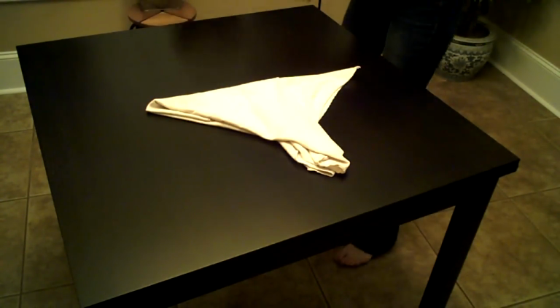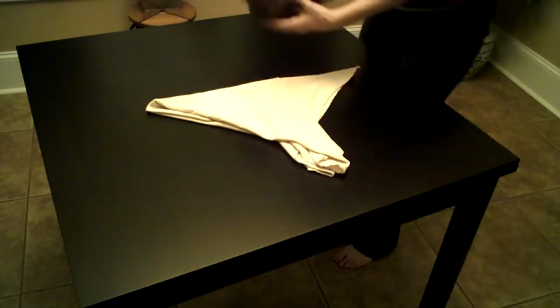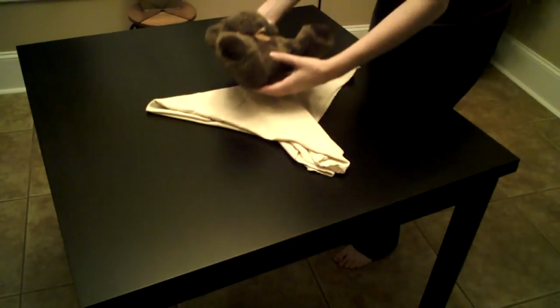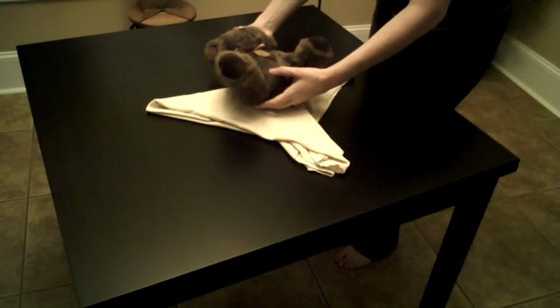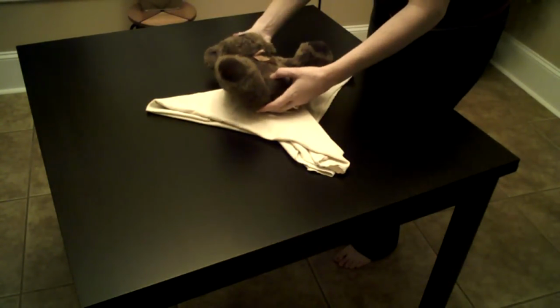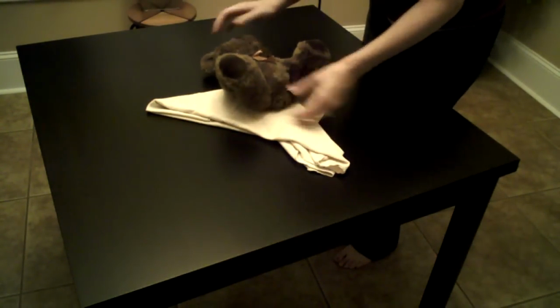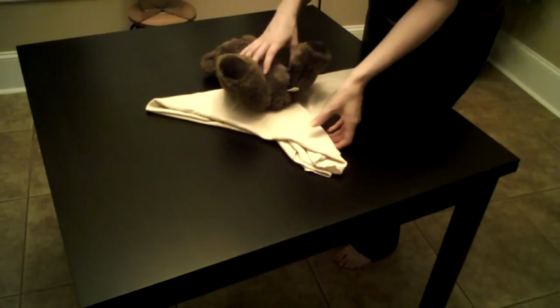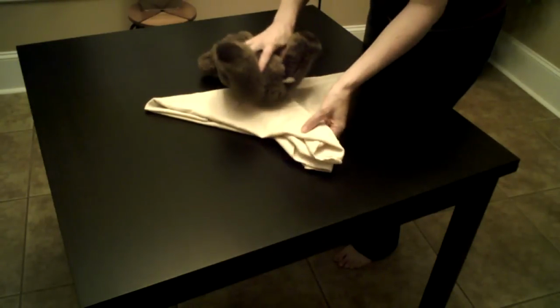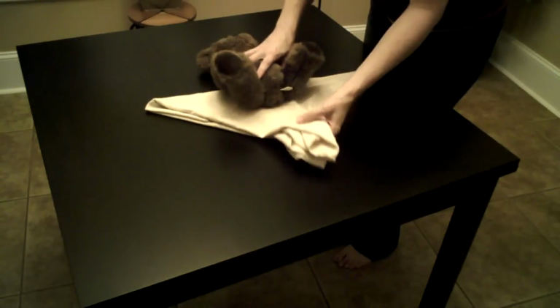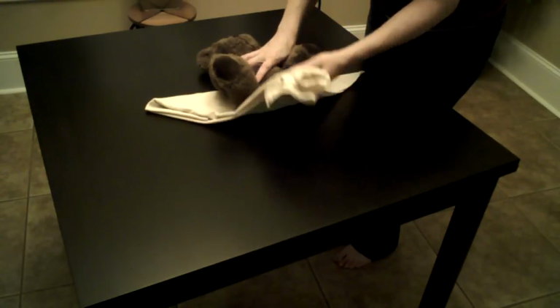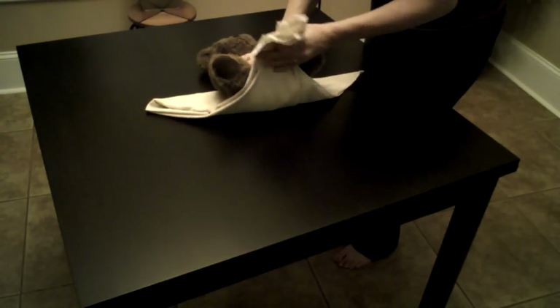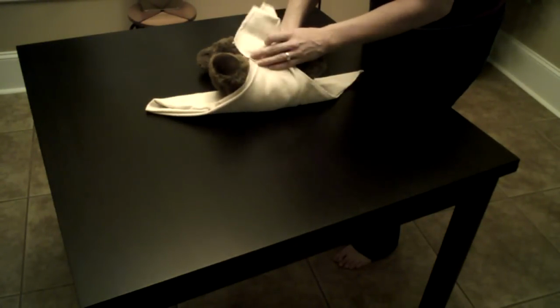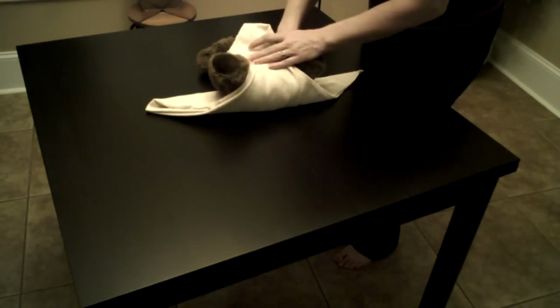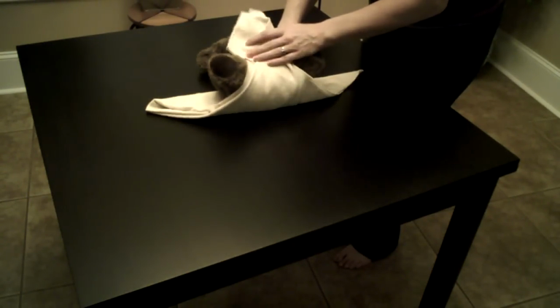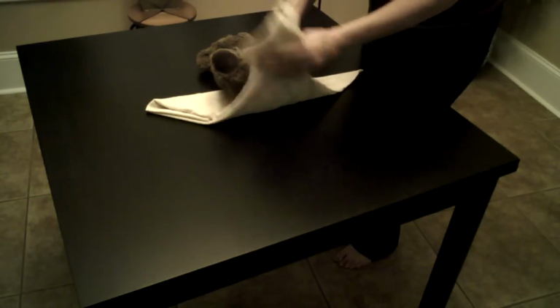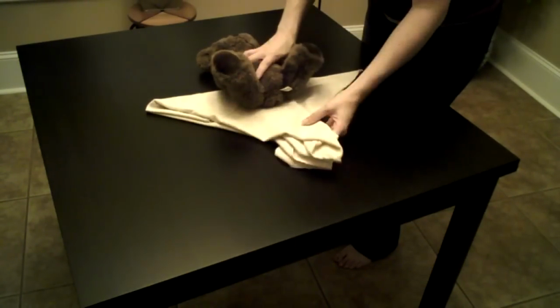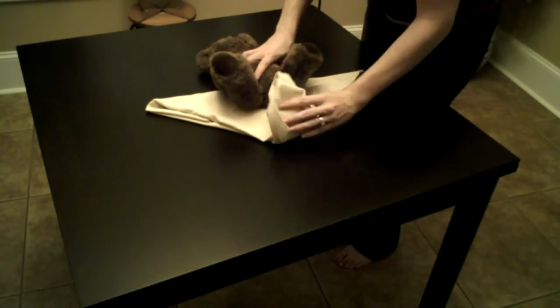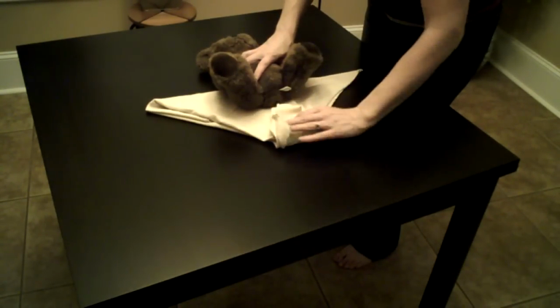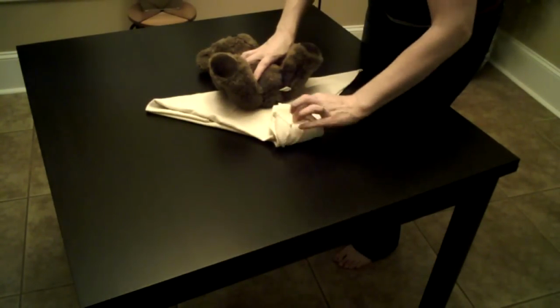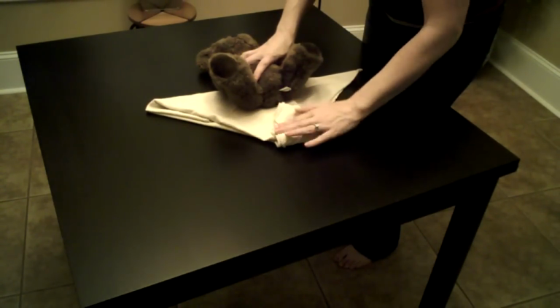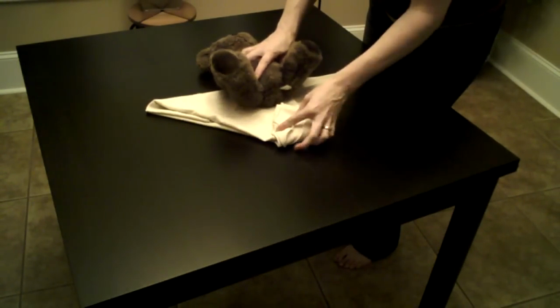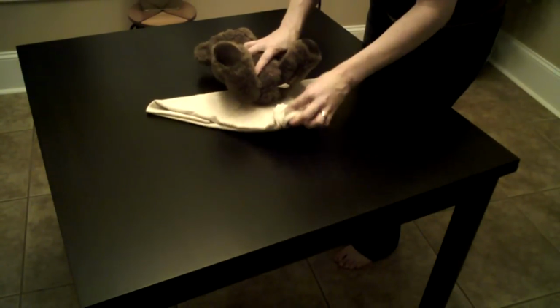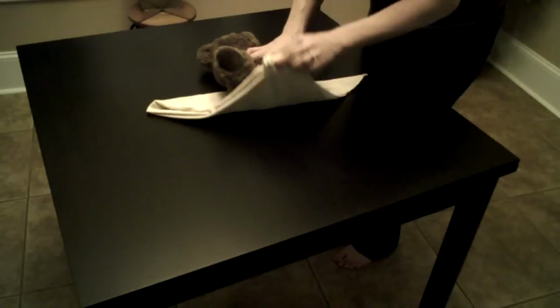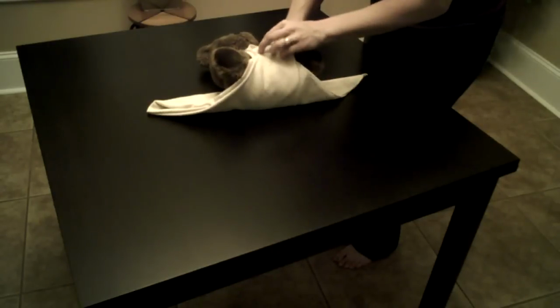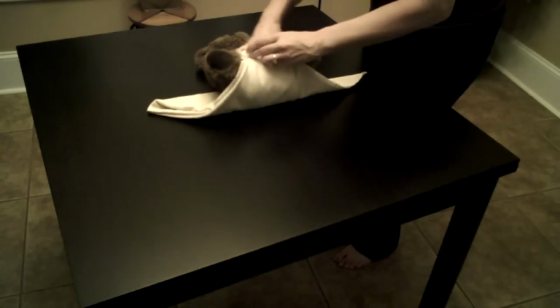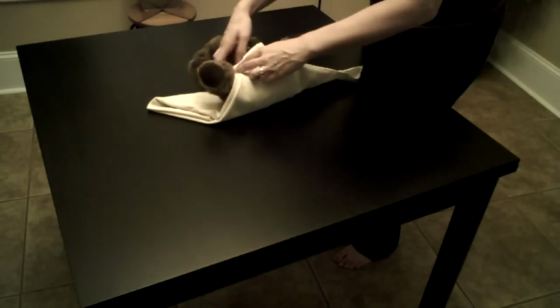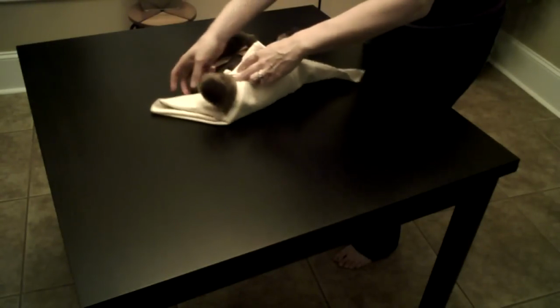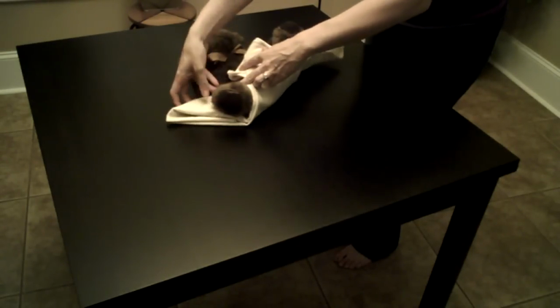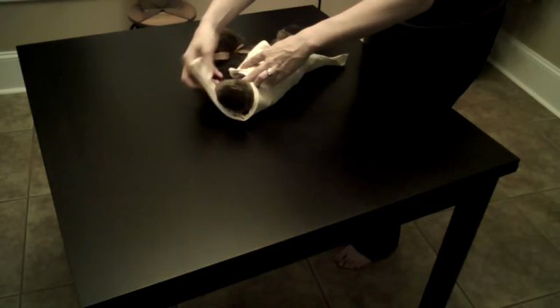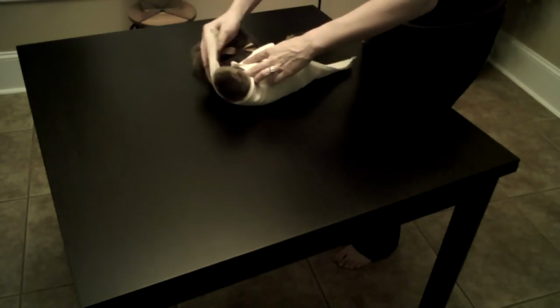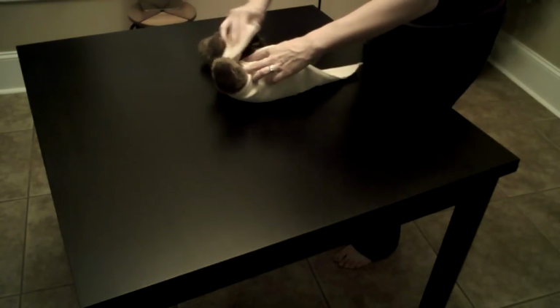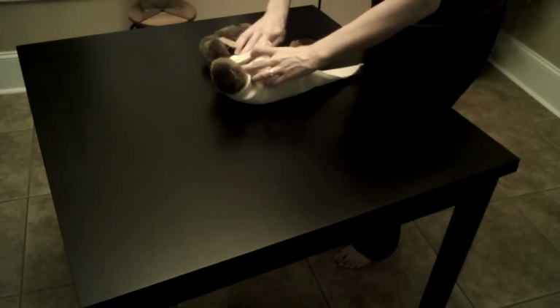Lay your baby on the diaper and bring the diaper up between her legs. It's going to be a little bit tall, so you have a chance to fold it in and bring the wings around your baby's waist.